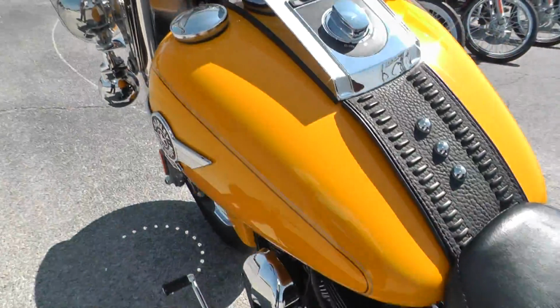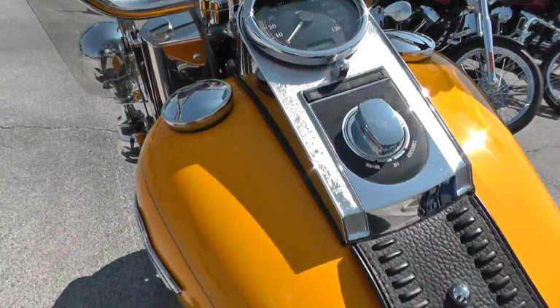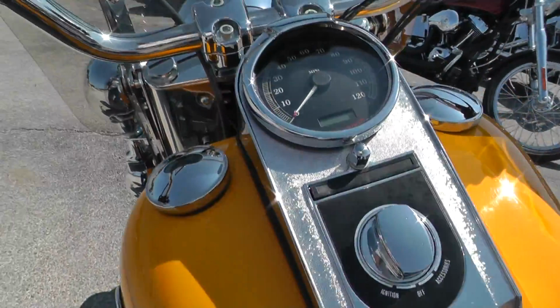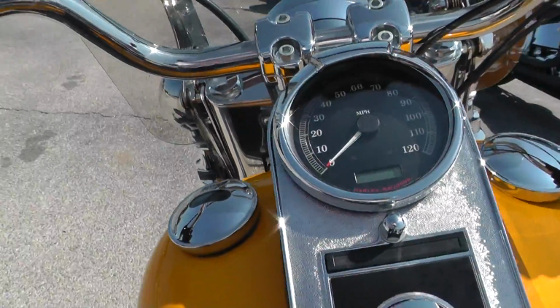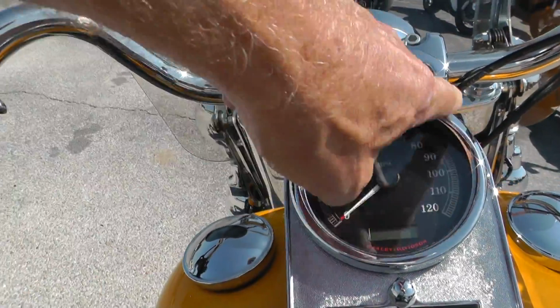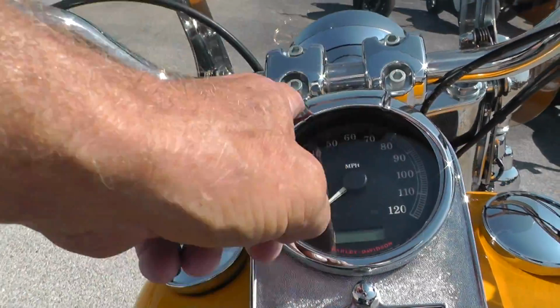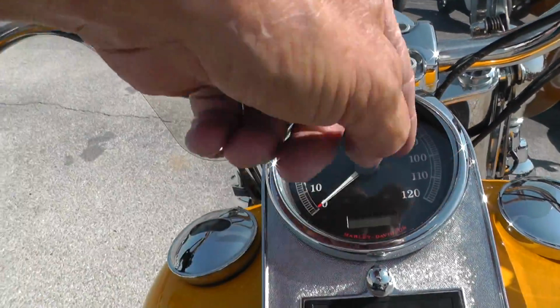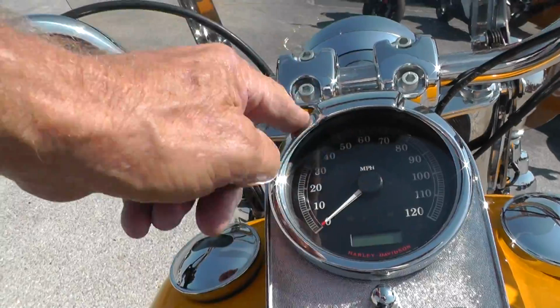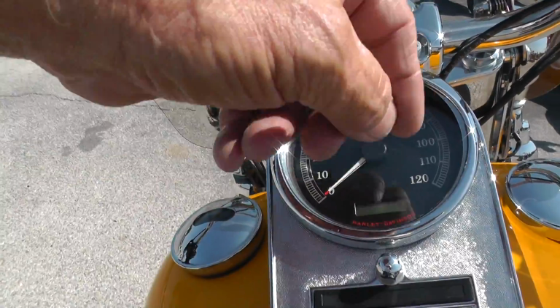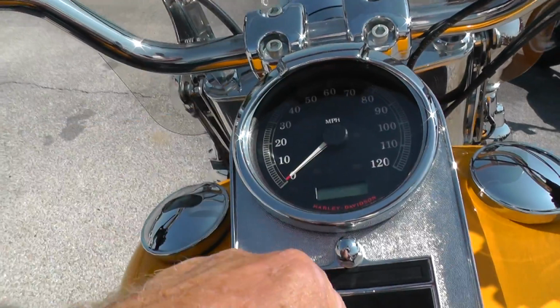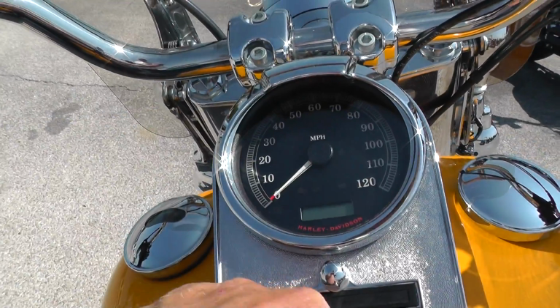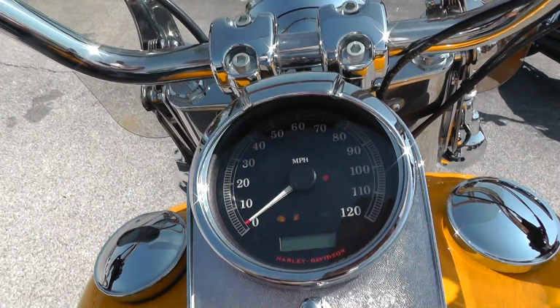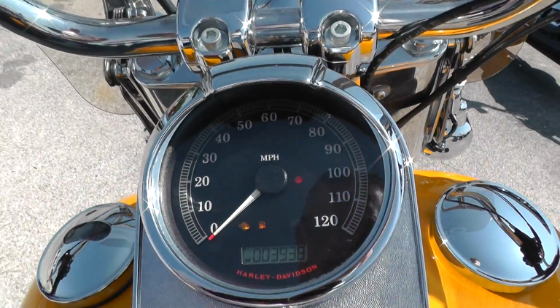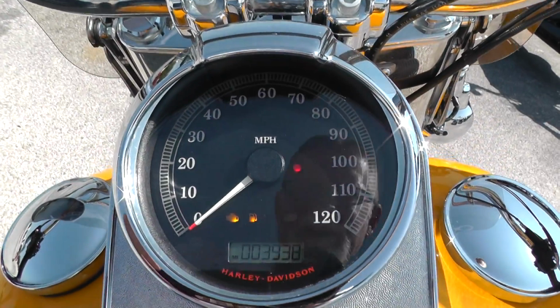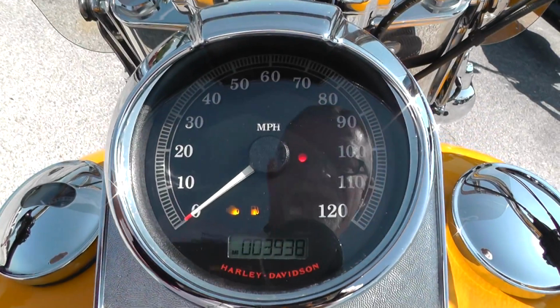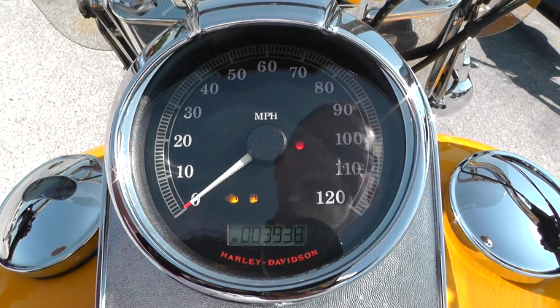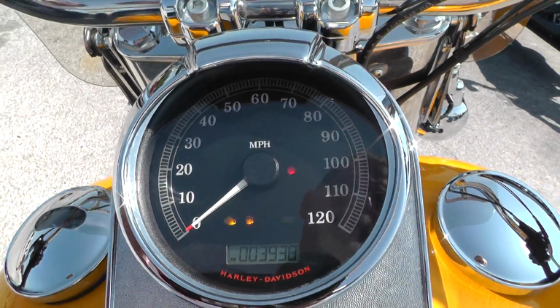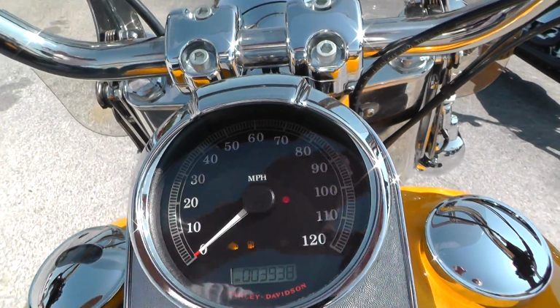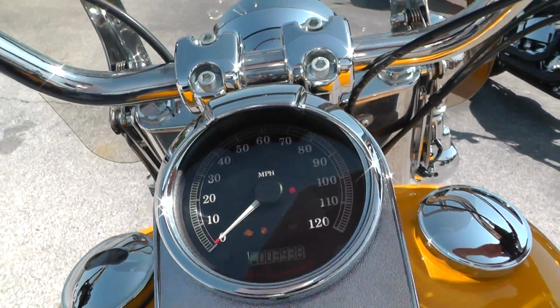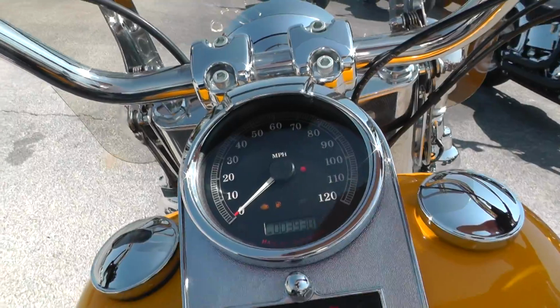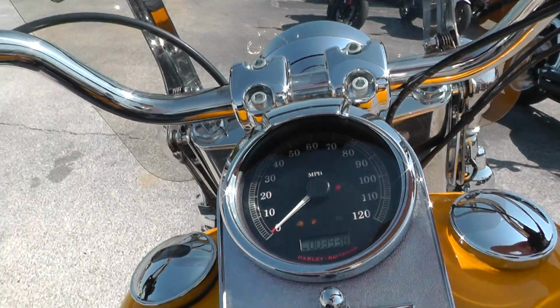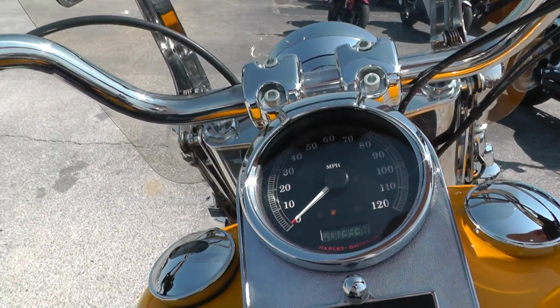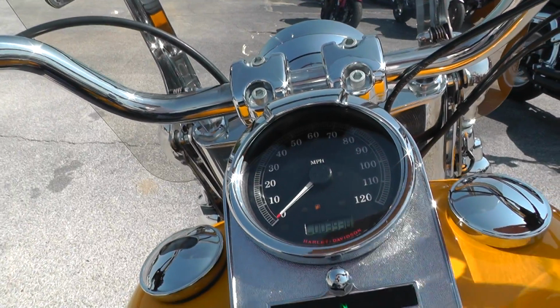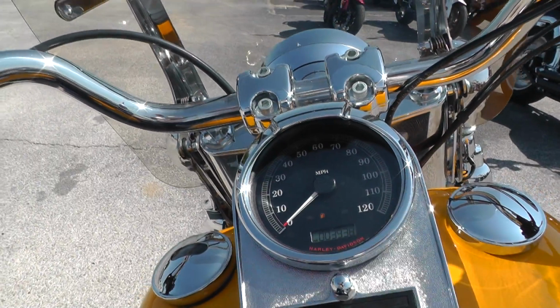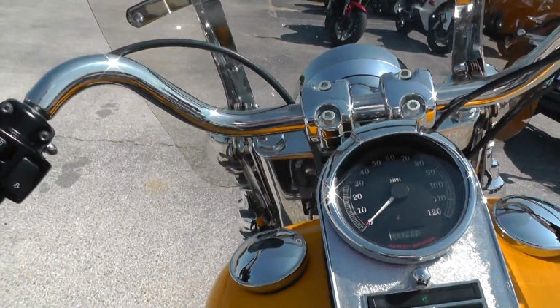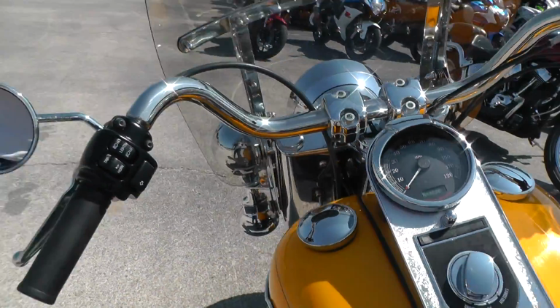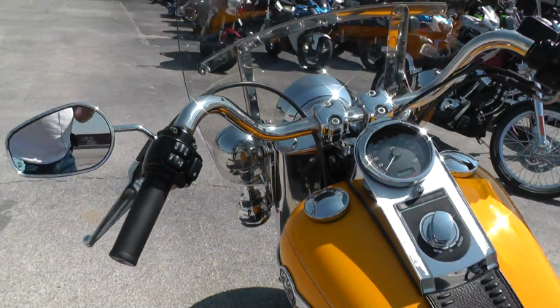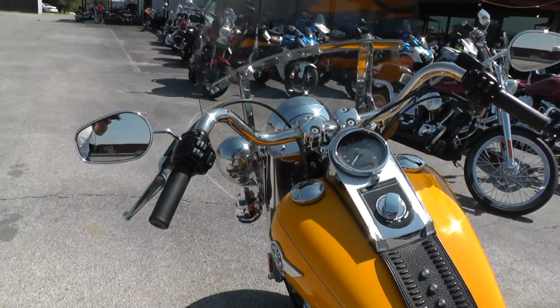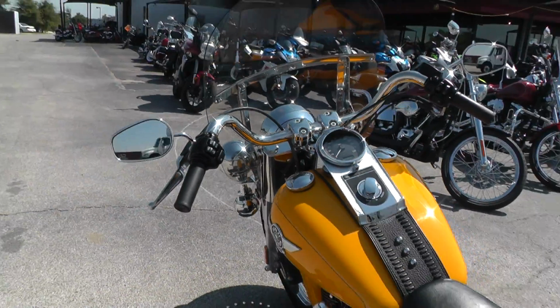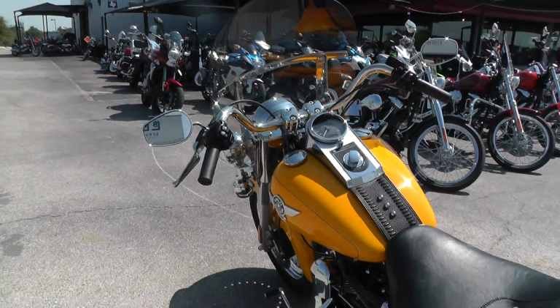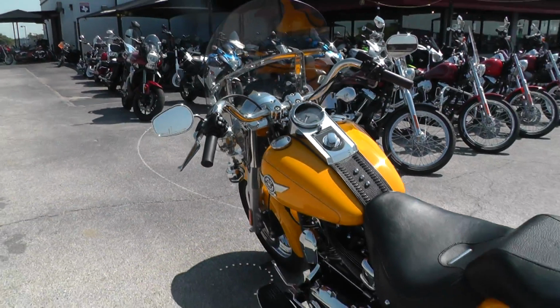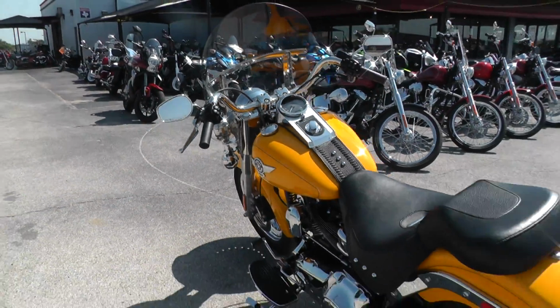Check the mileage on this — got the little hood over the speedo there. It's got three thousand nine hundred and thirty-eight miles. Pops right off. Sounds real good with those Vance and Hines.